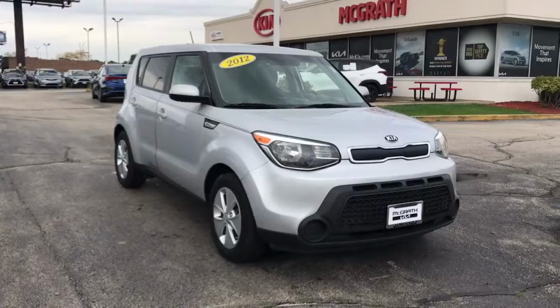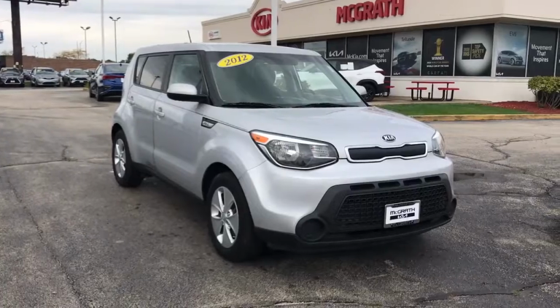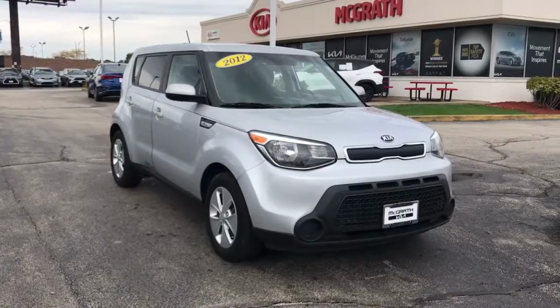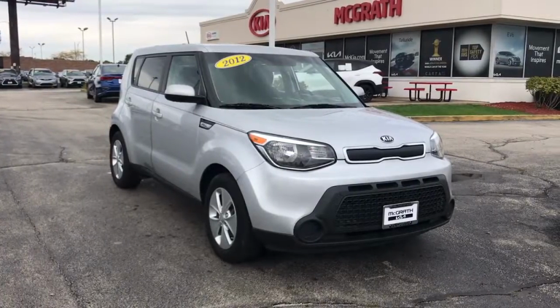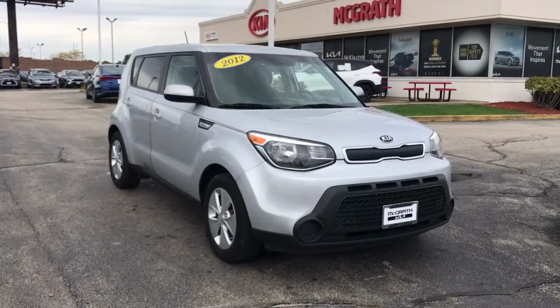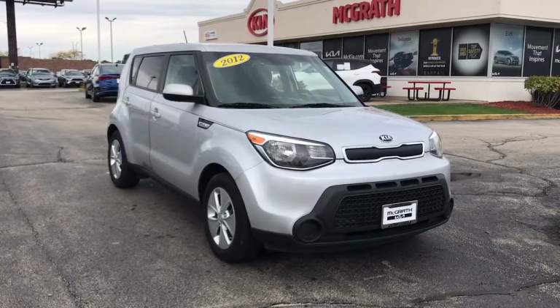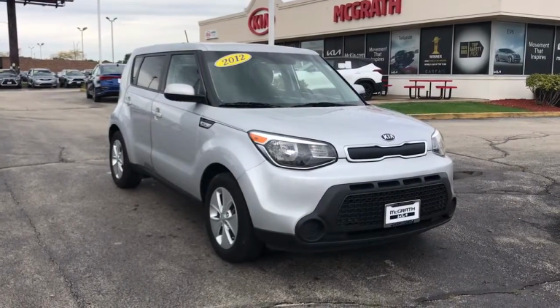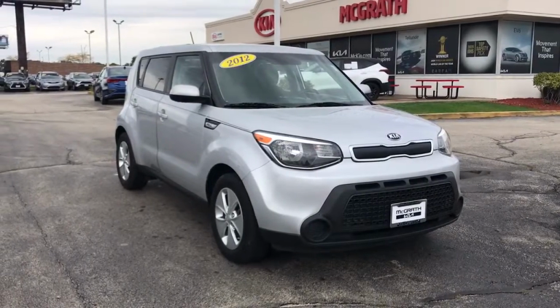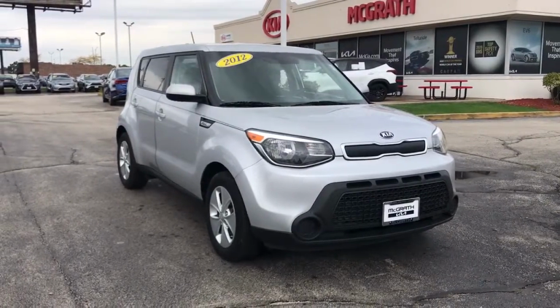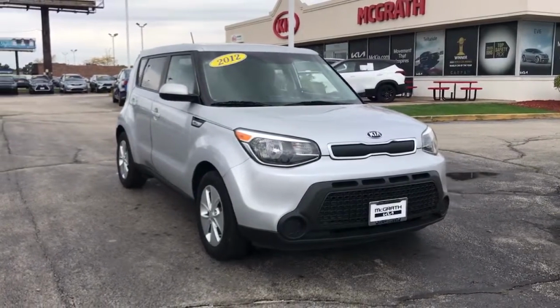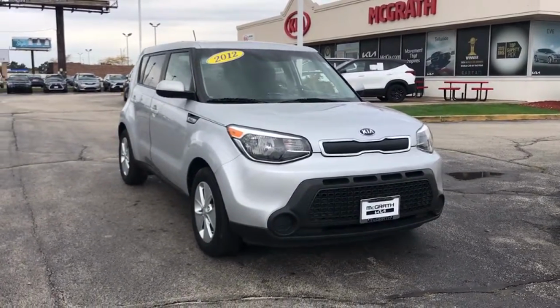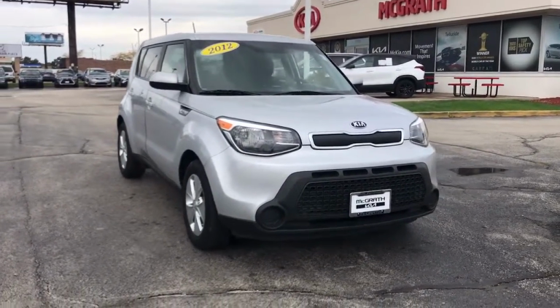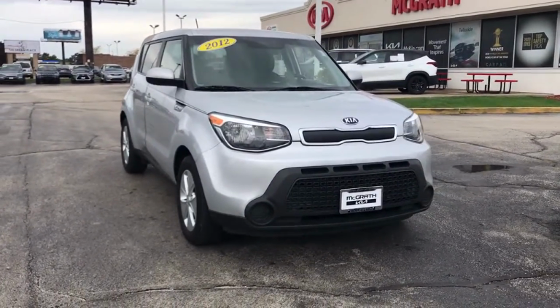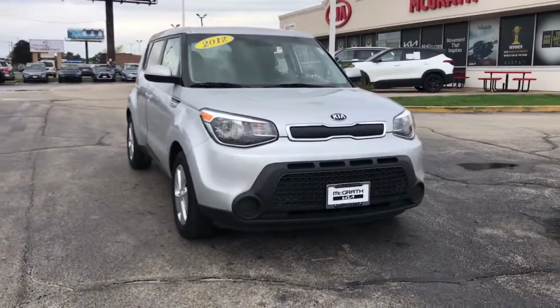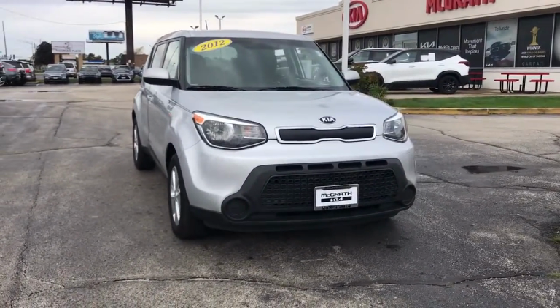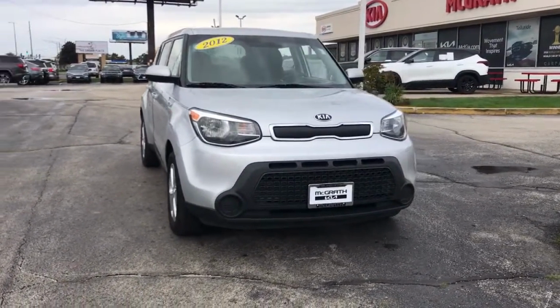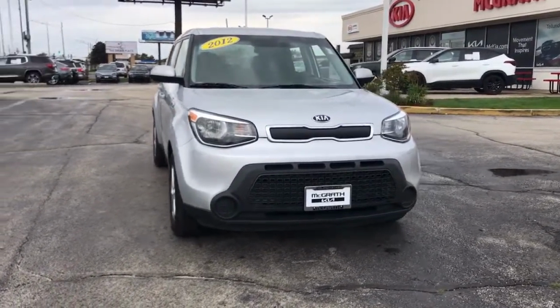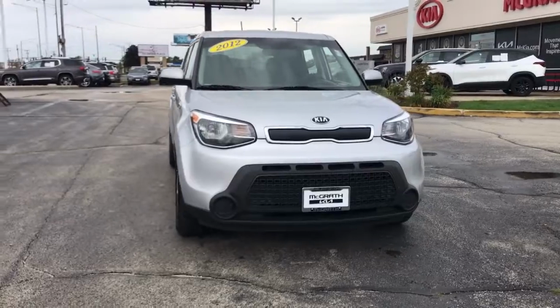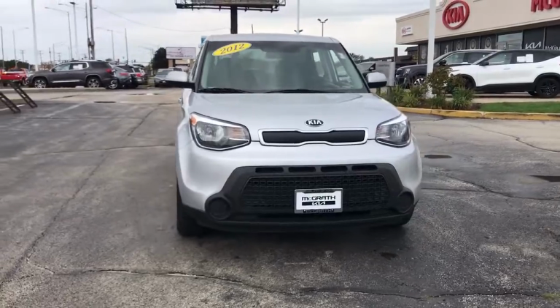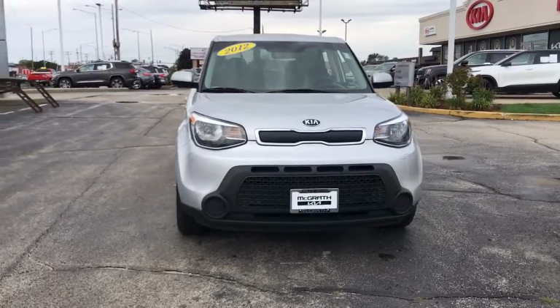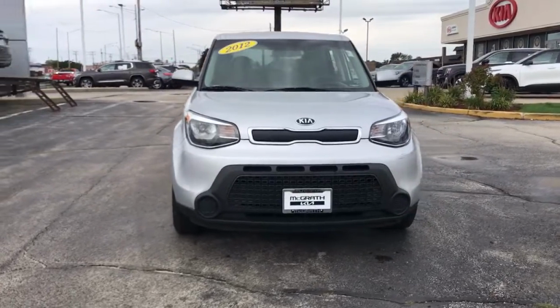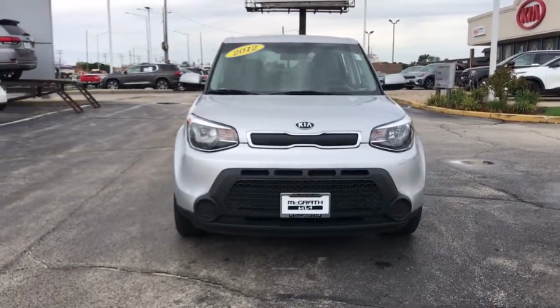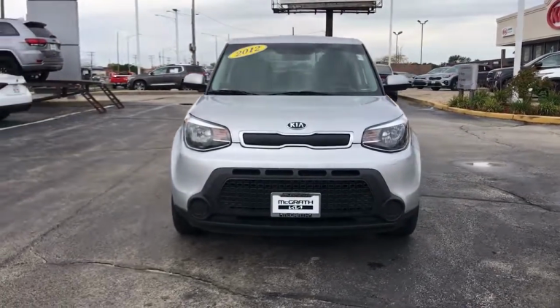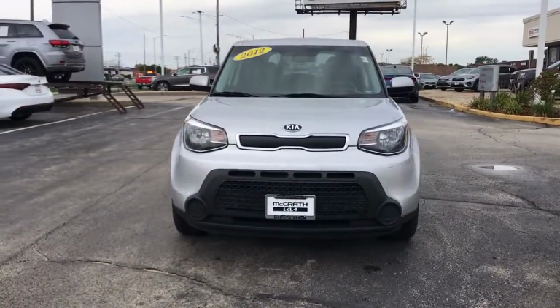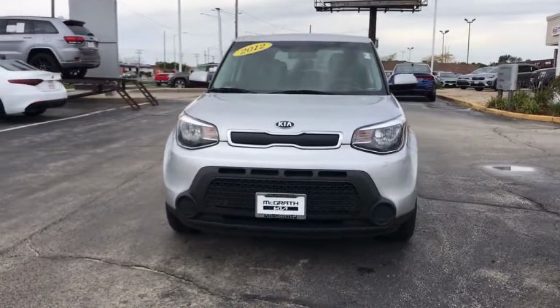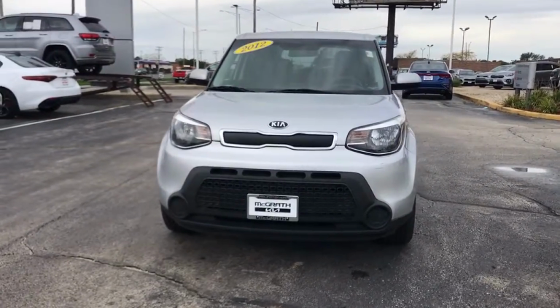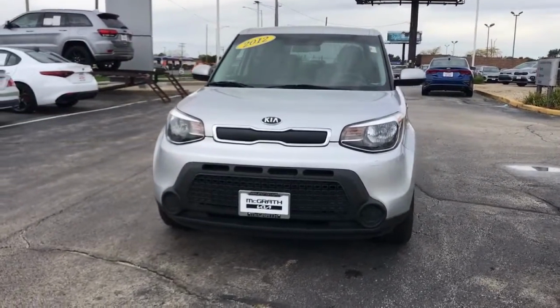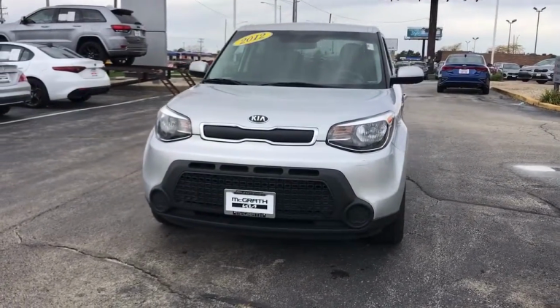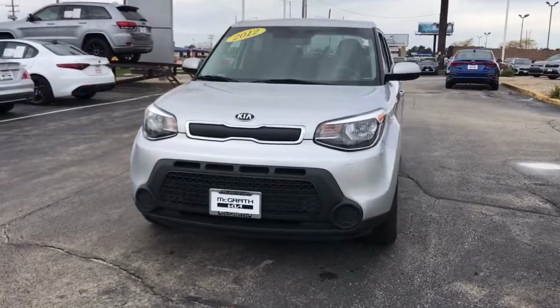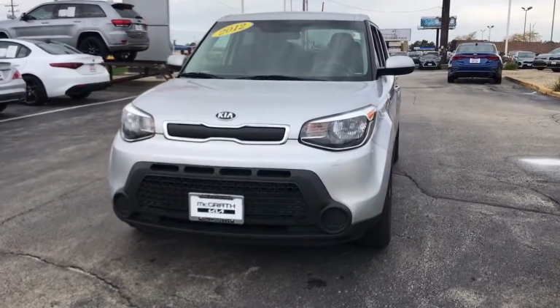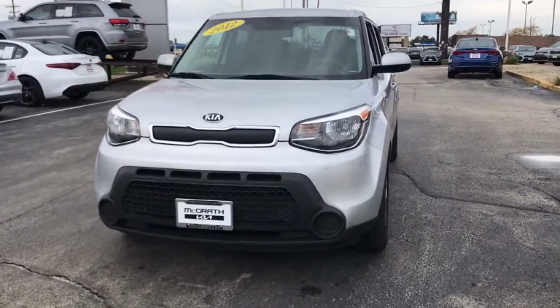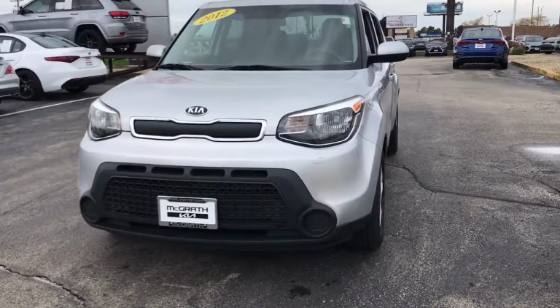Introducing the 2016 Kia Soul. This vehicle still has fewer than 90,000 miles on the clock, so it won't last long. This funky,